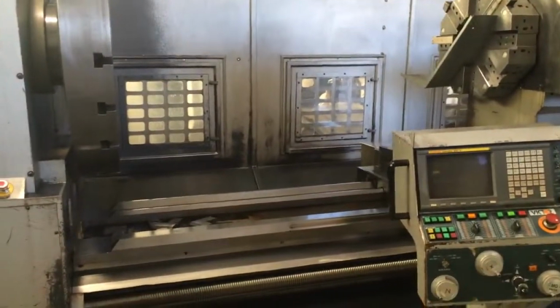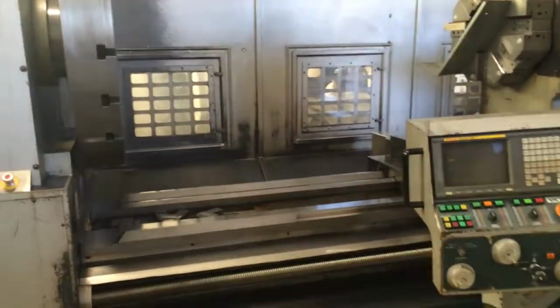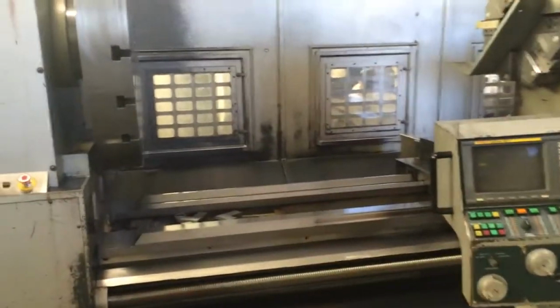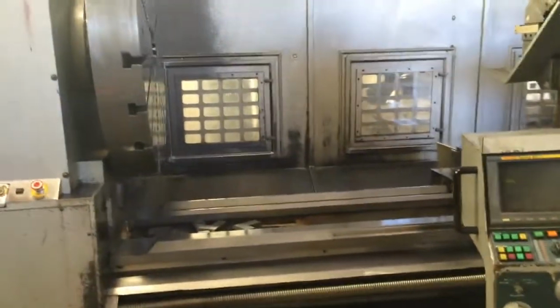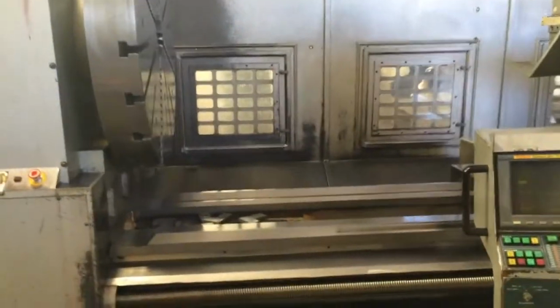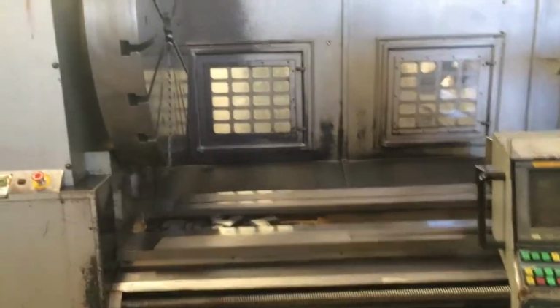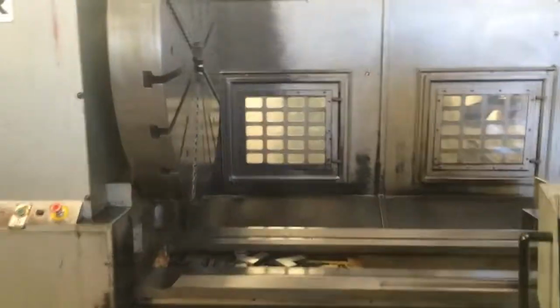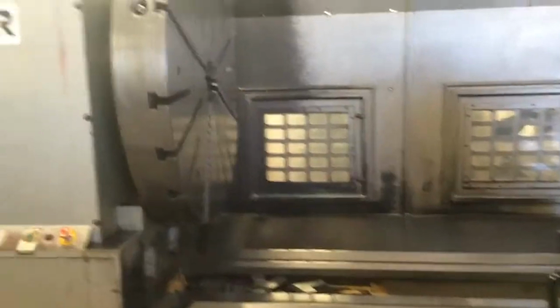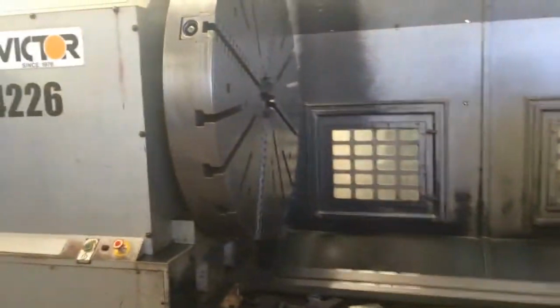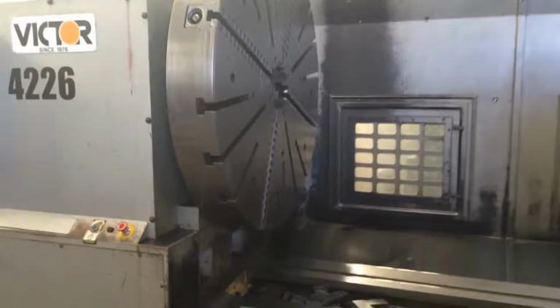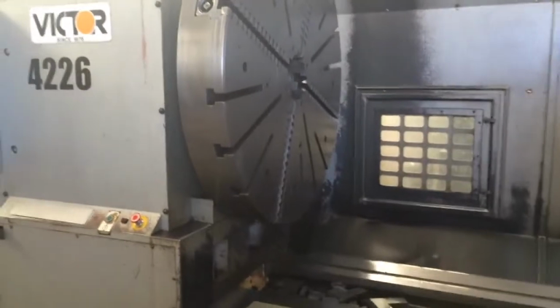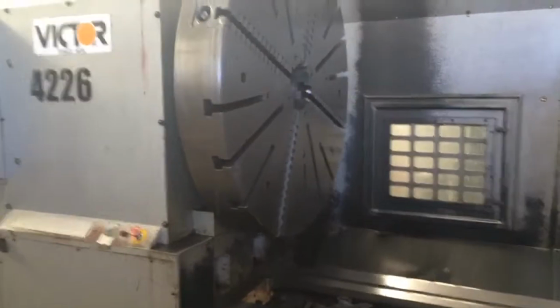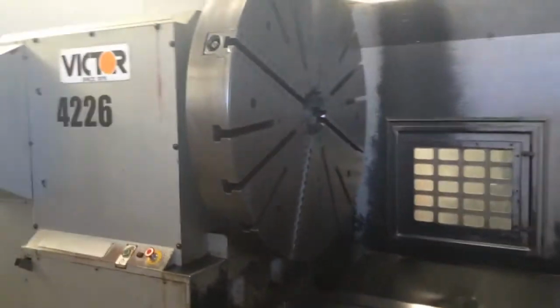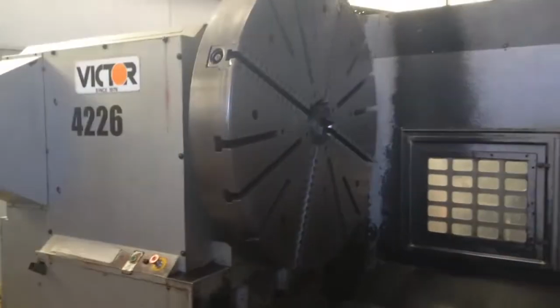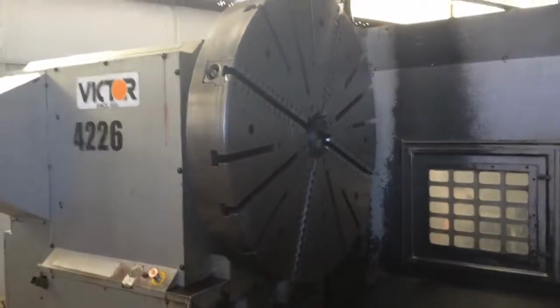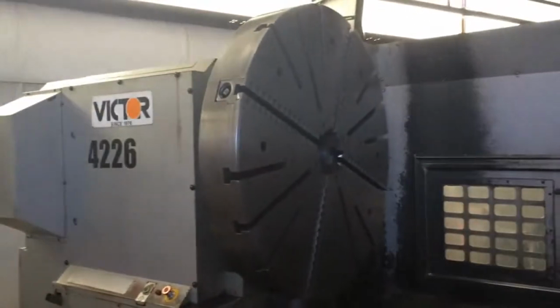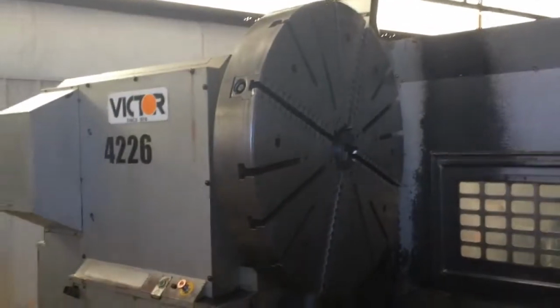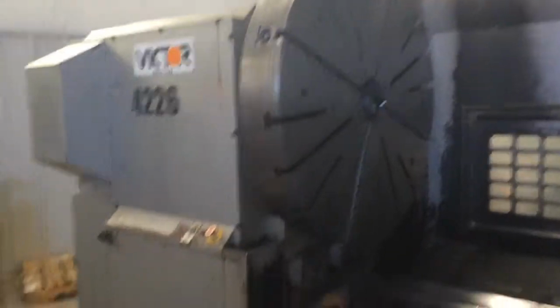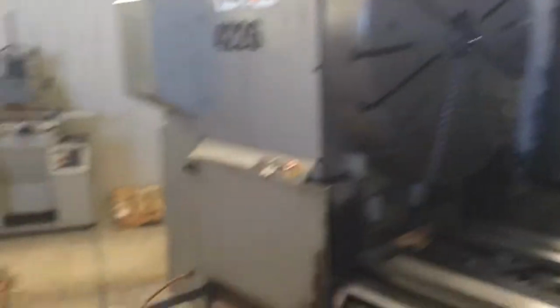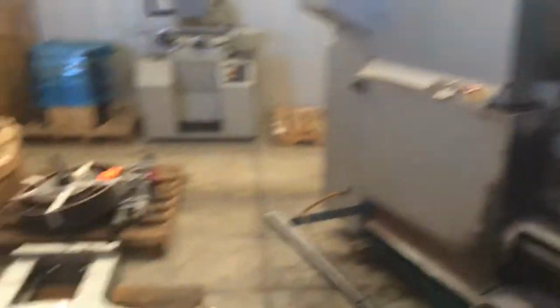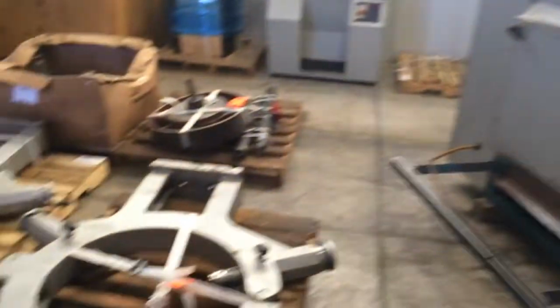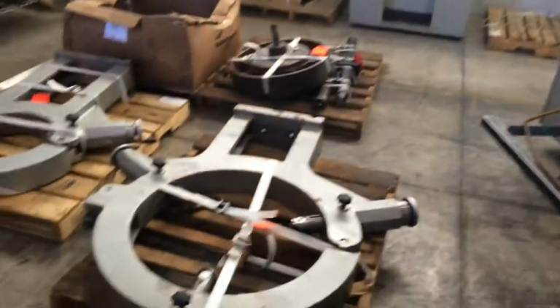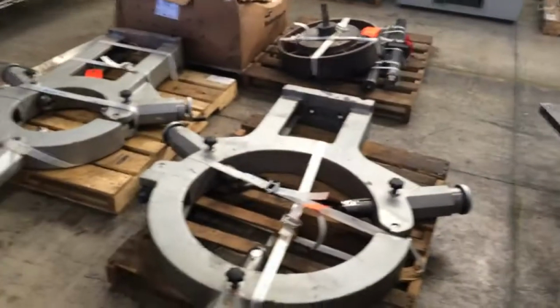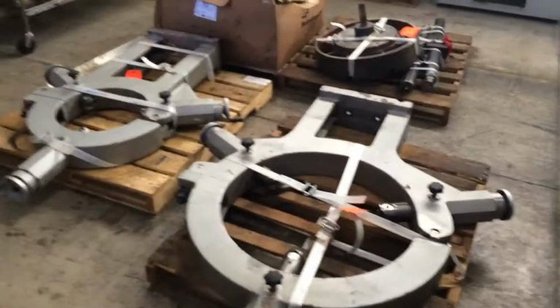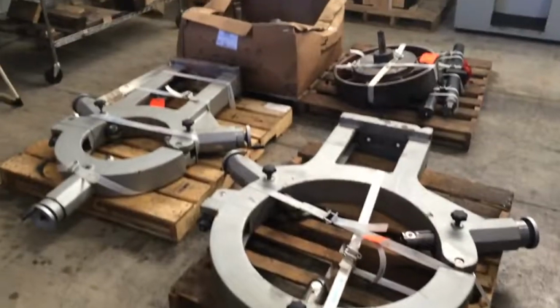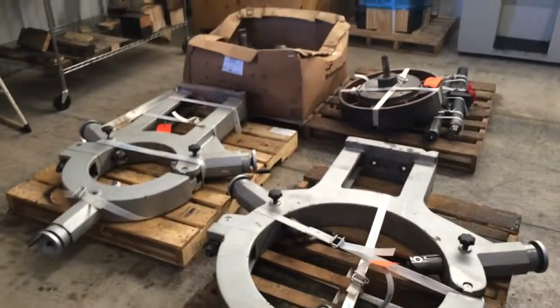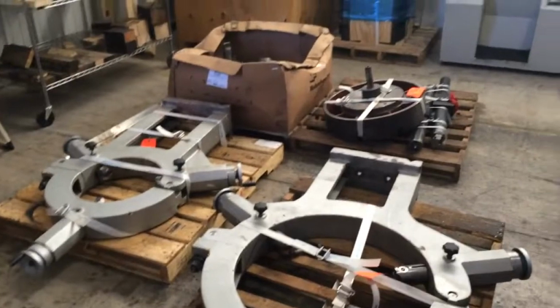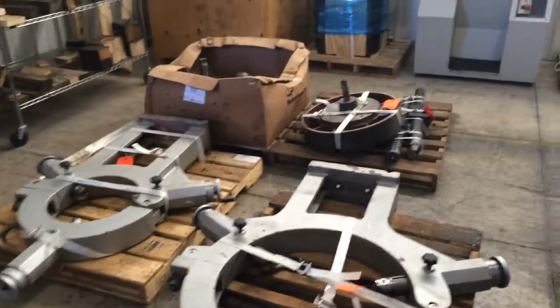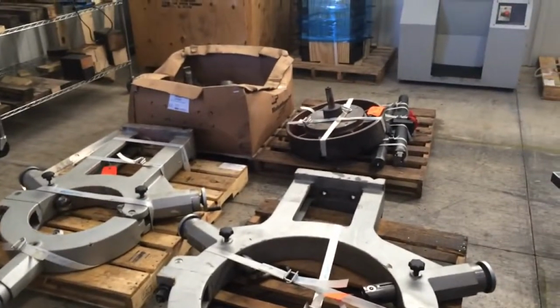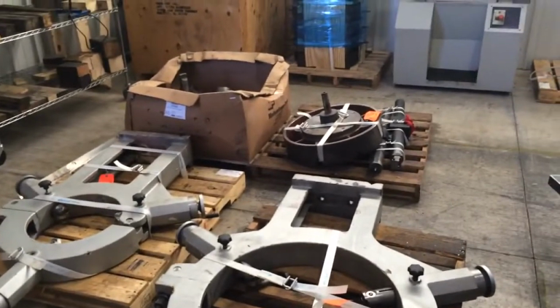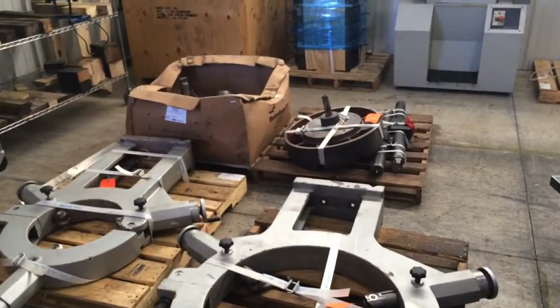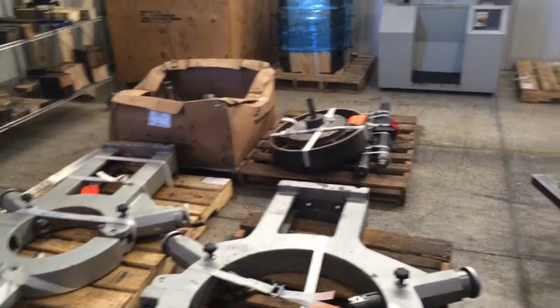It has a 50 inch bore jaw chuck, a couple of steadies, and another smaller chuck.